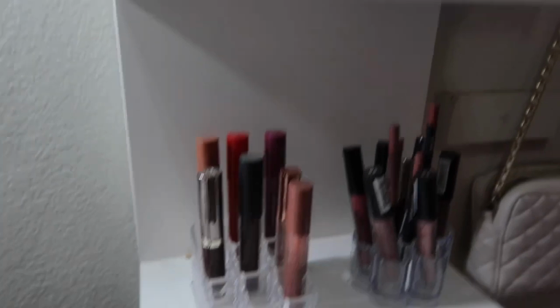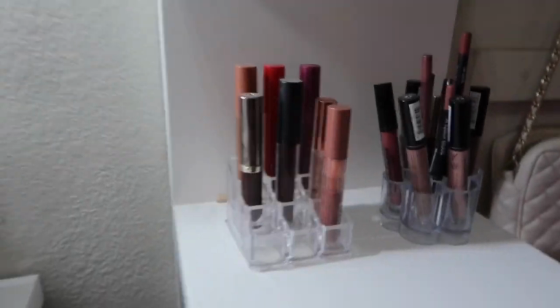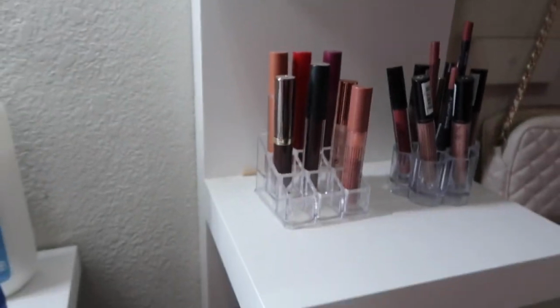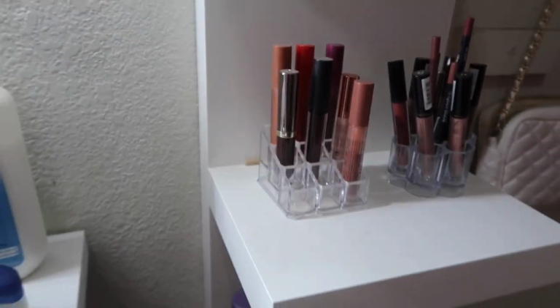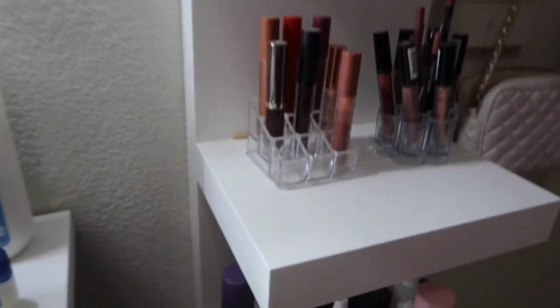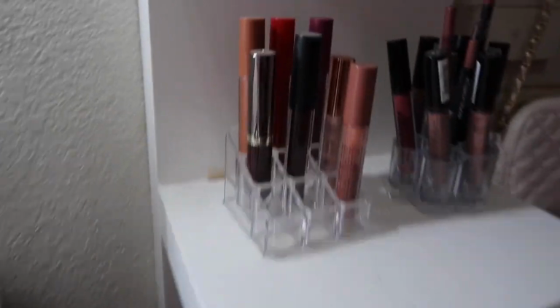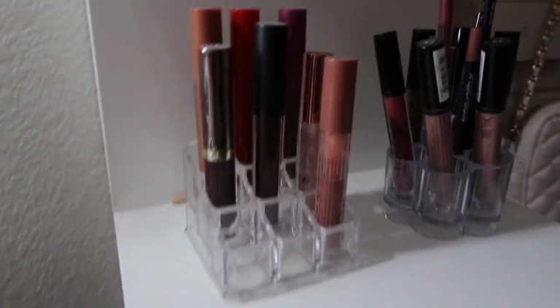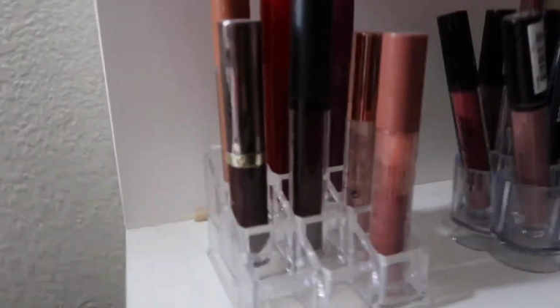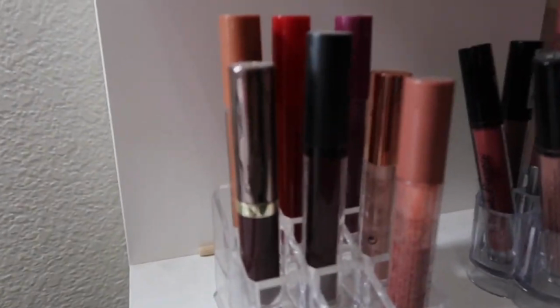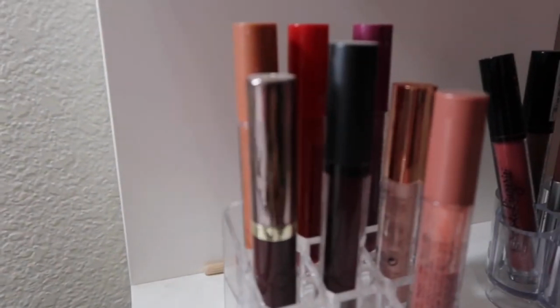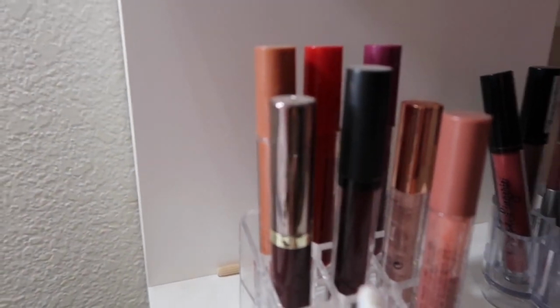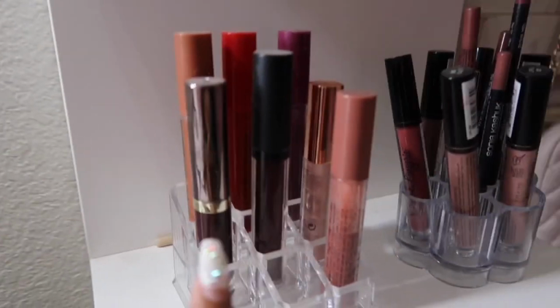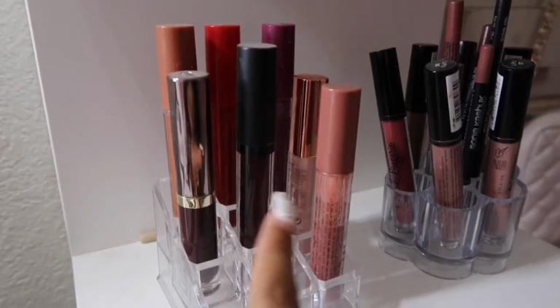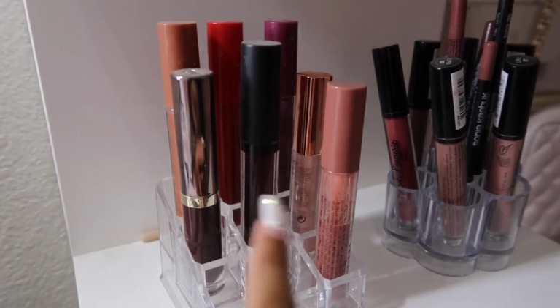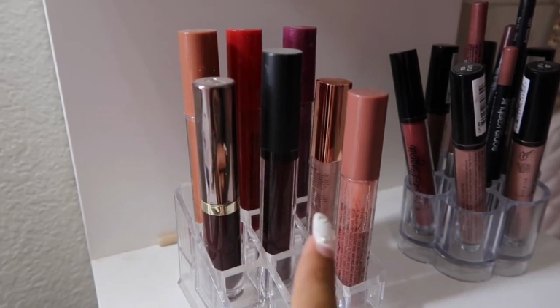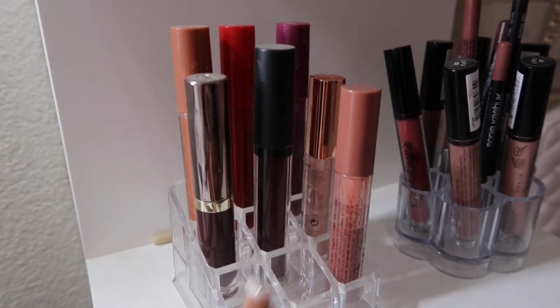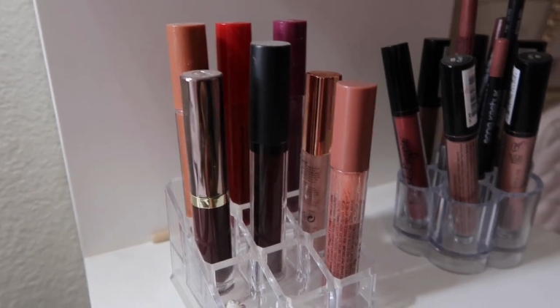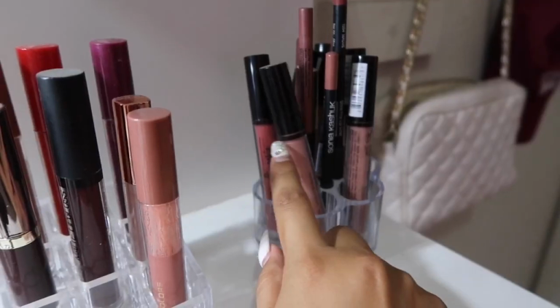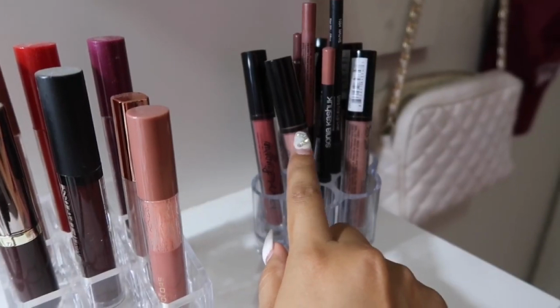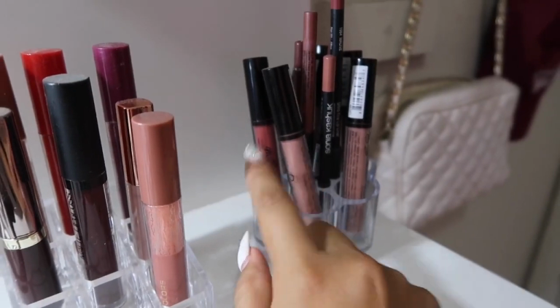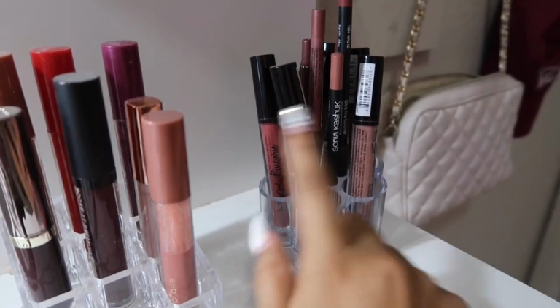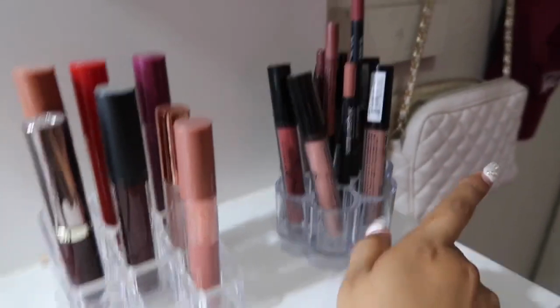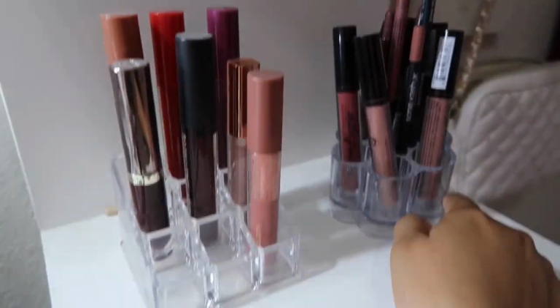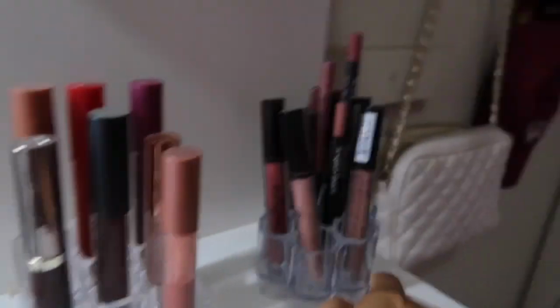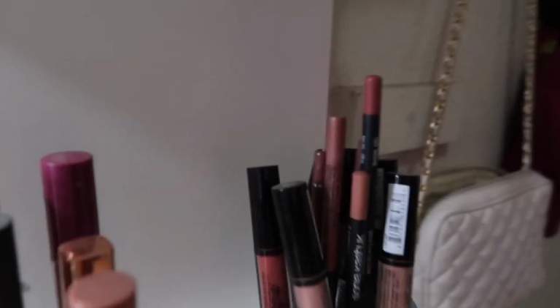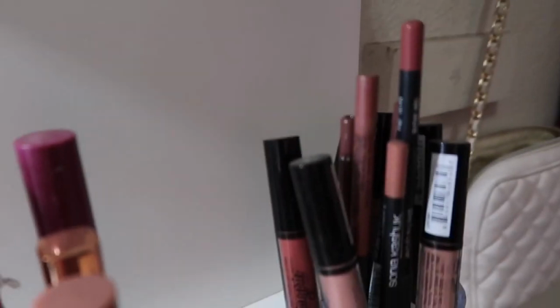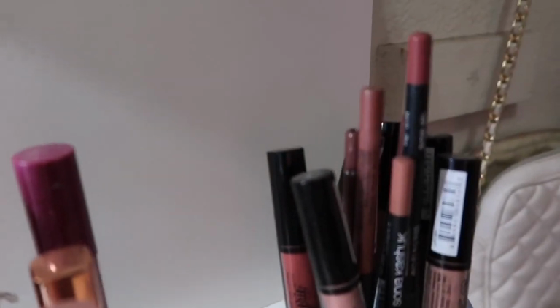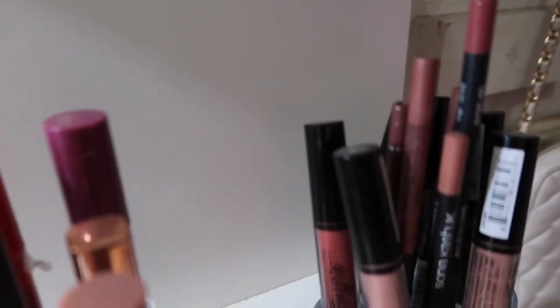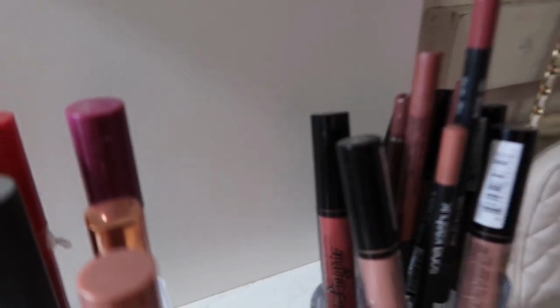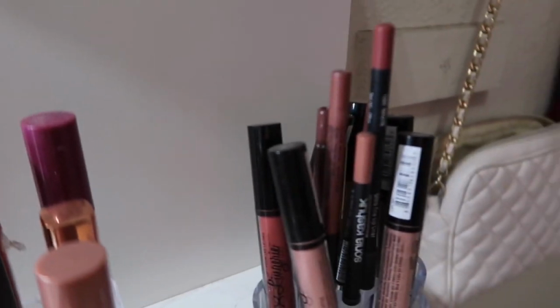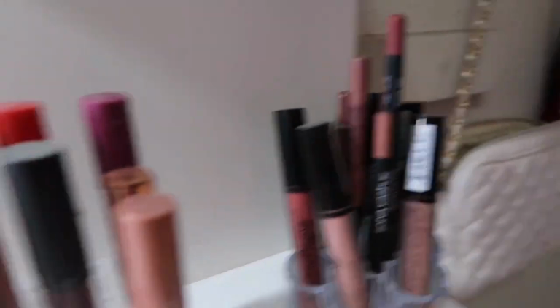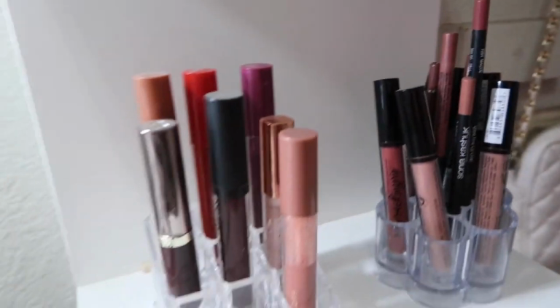And then down here I have some lip glosses. And over here I have all the NYX Lingerie liquid lipsticks, and then more lip liners on top.